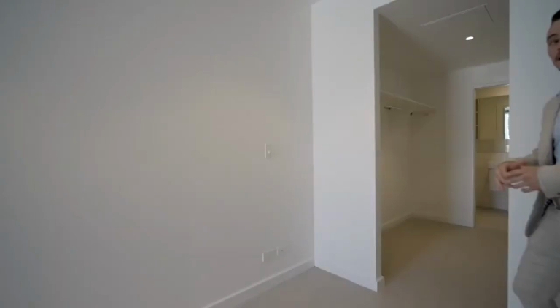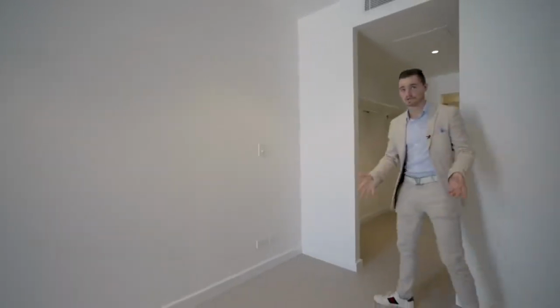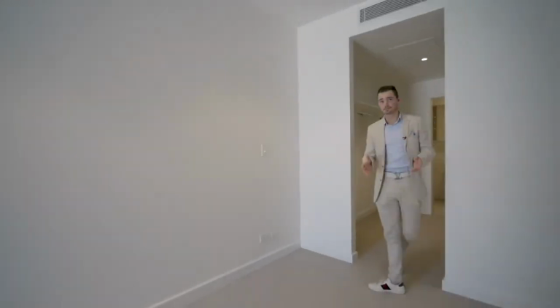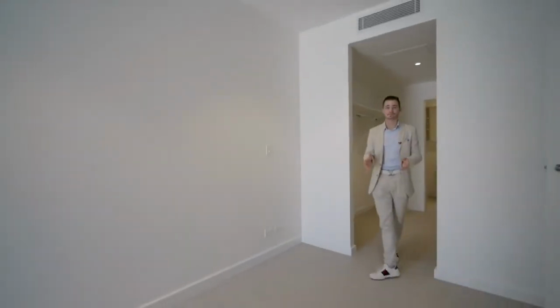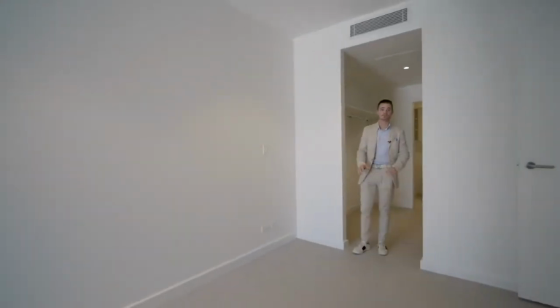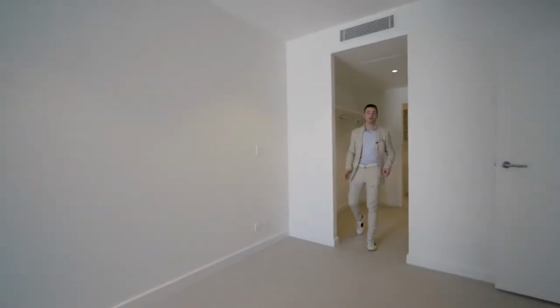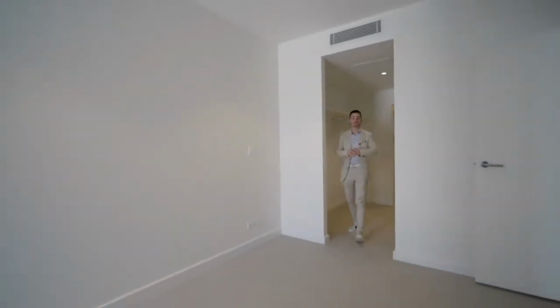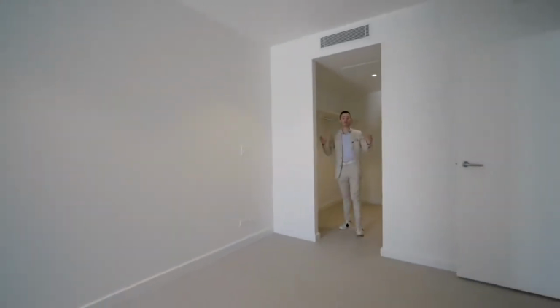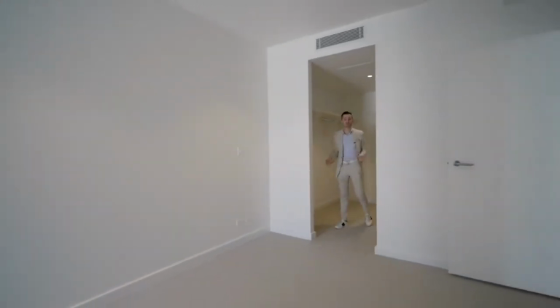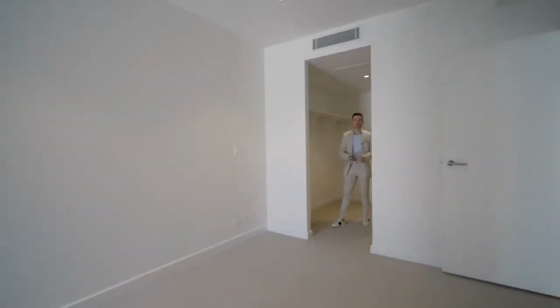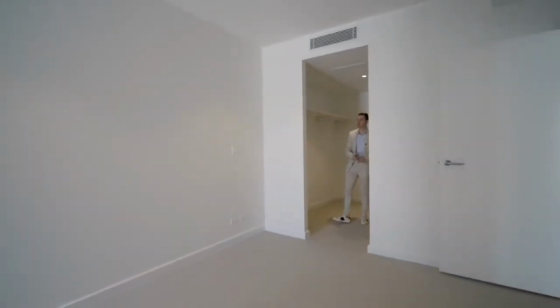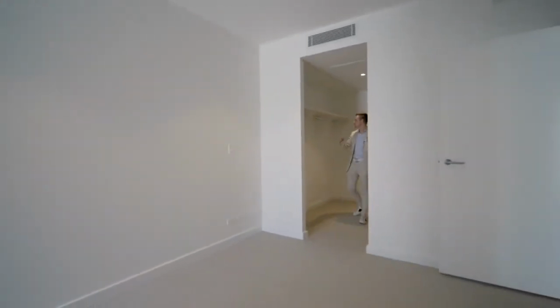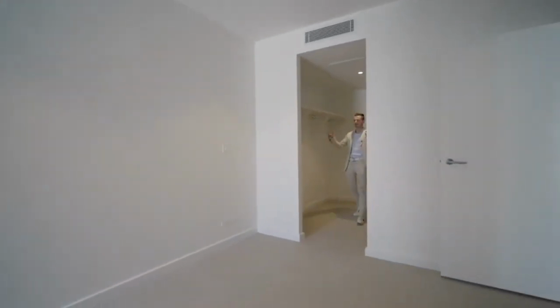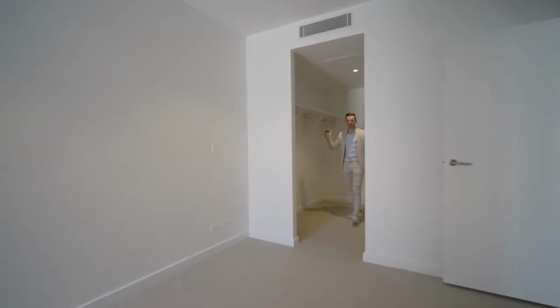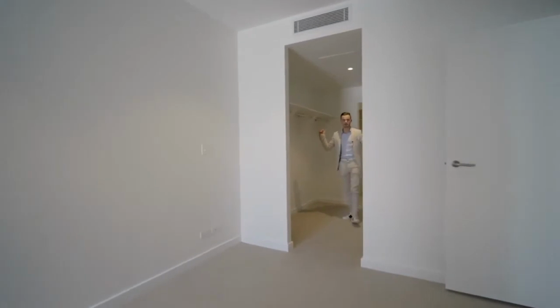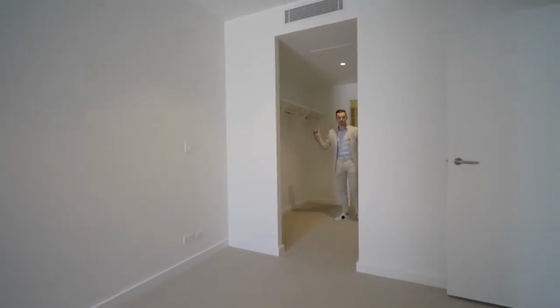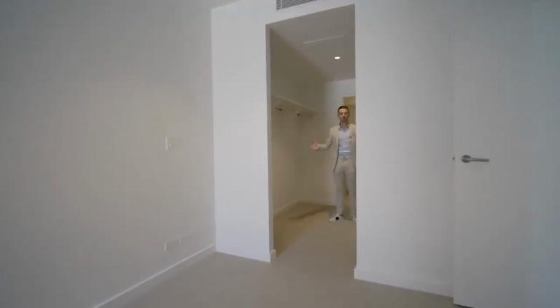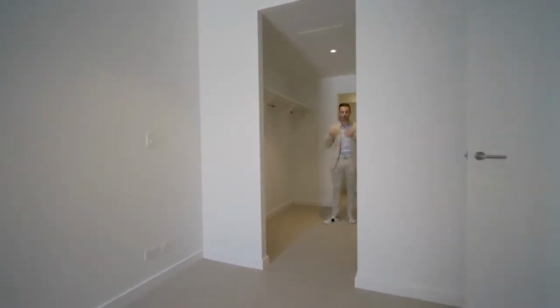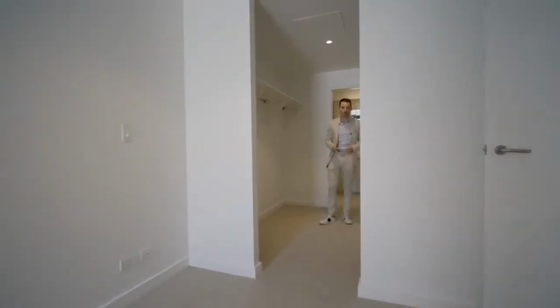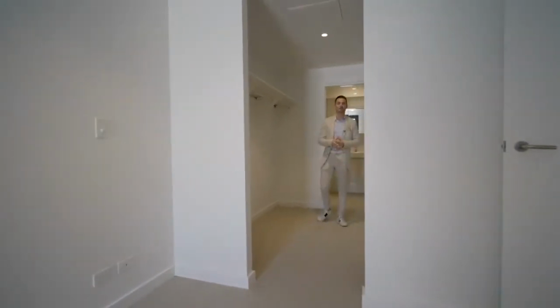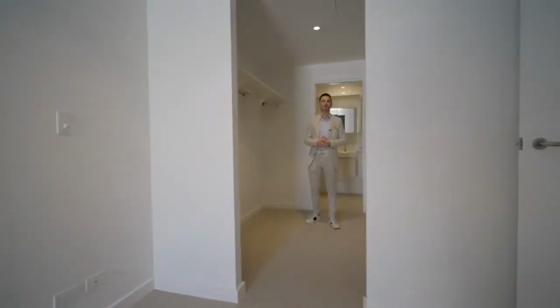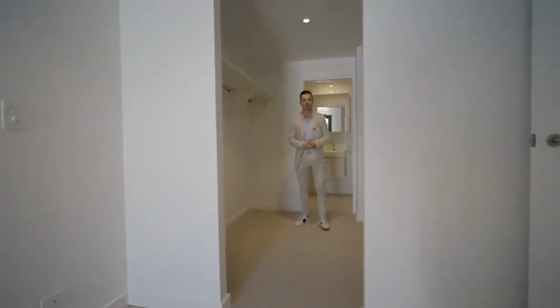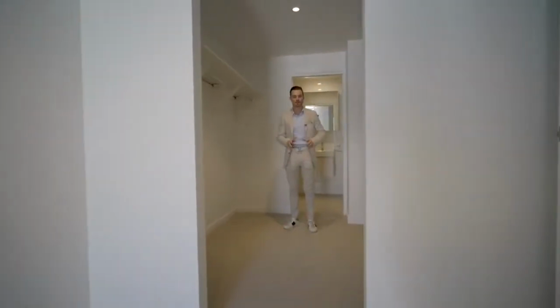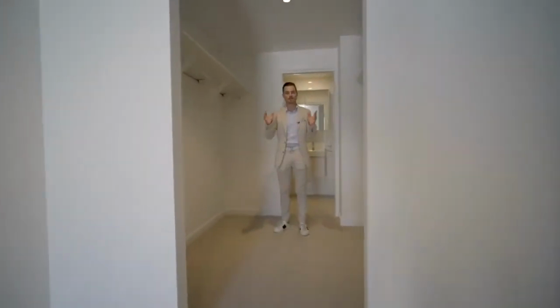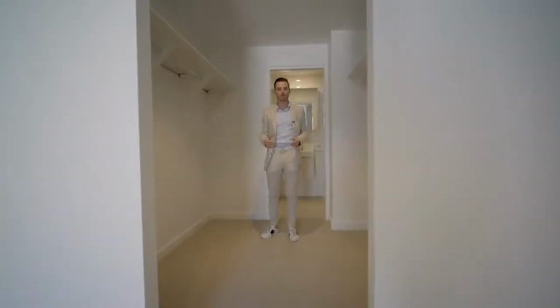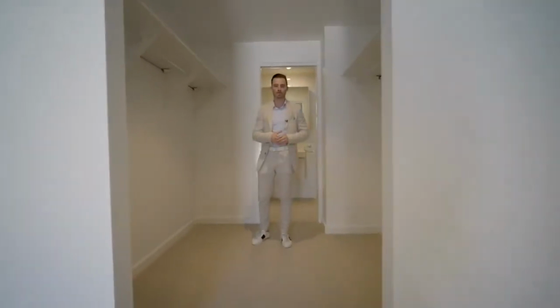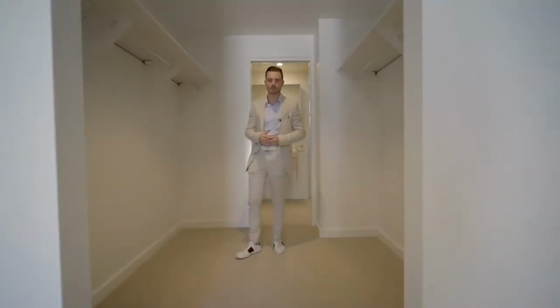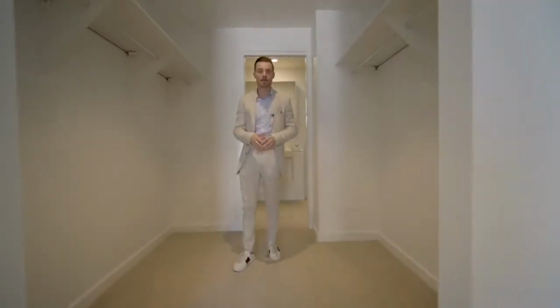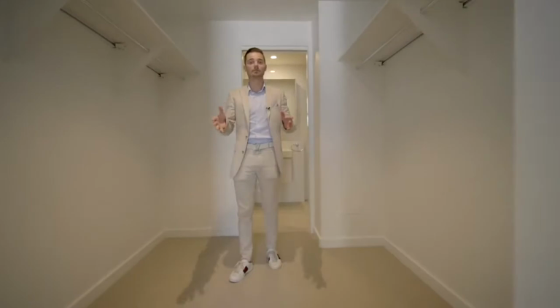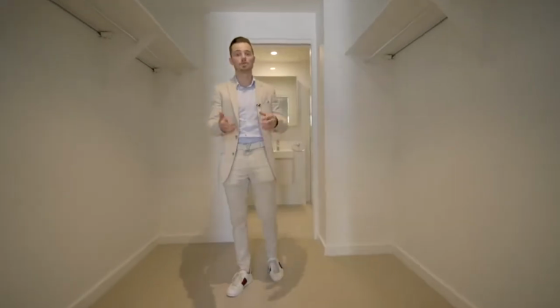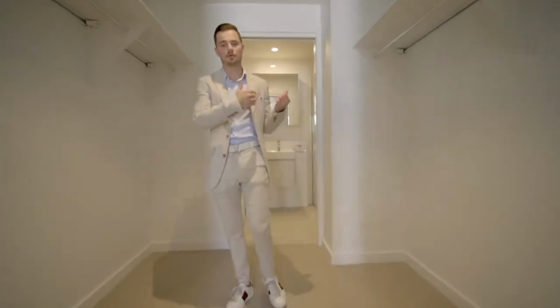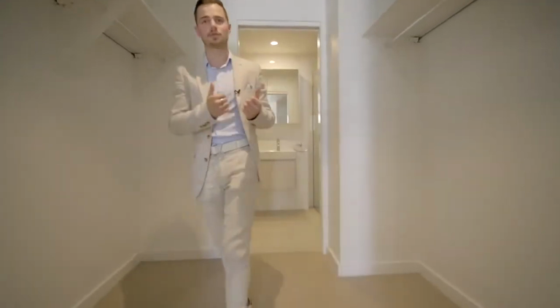We're inside the master bedroom now, which is an oversized bedroom with plenty of wardrobe space — everyone will appreciate that — and of course you've got the ensuite.